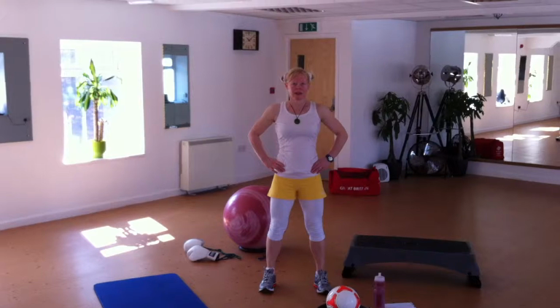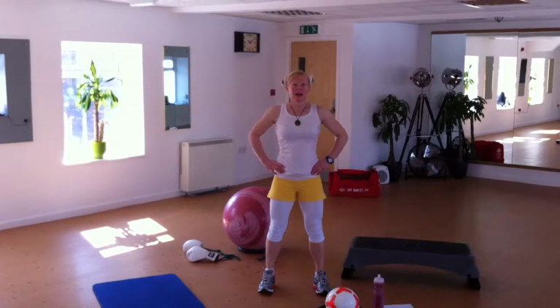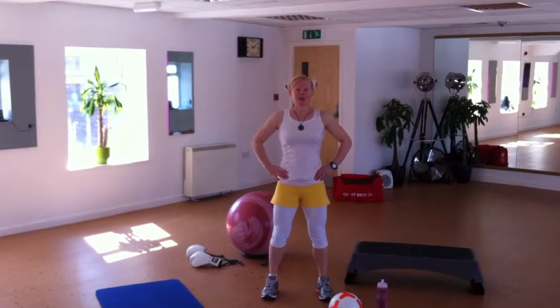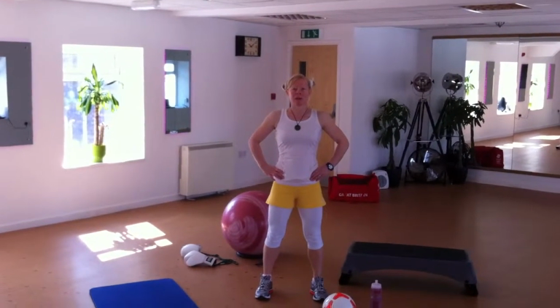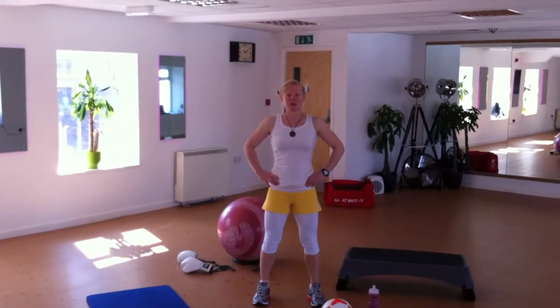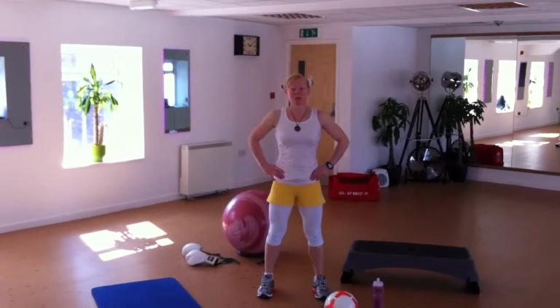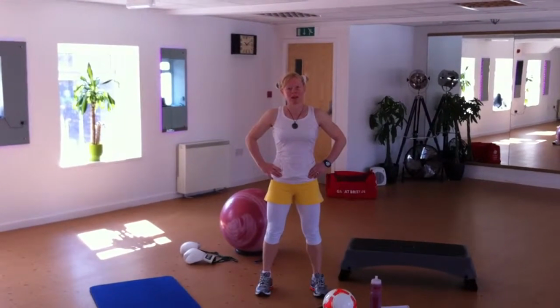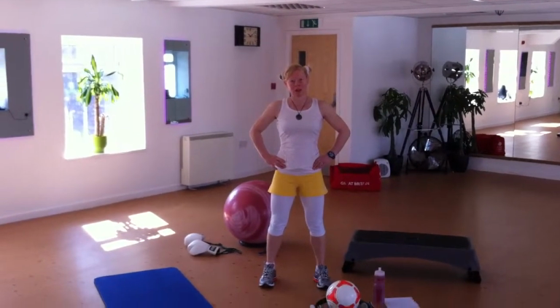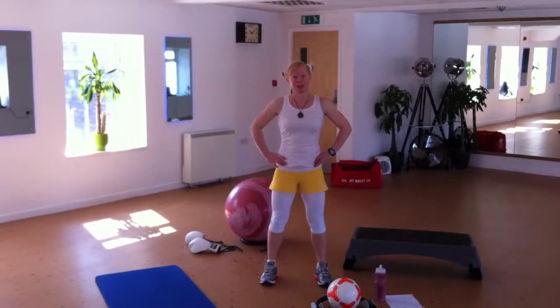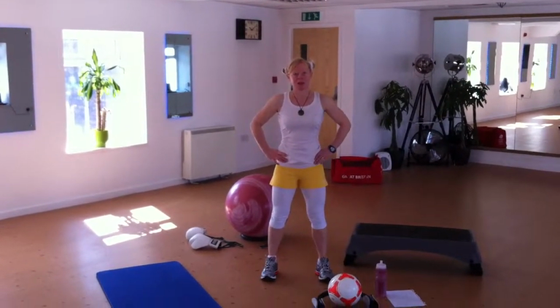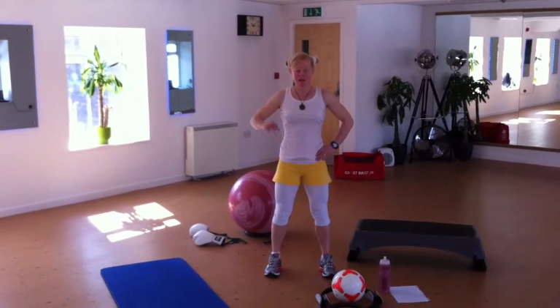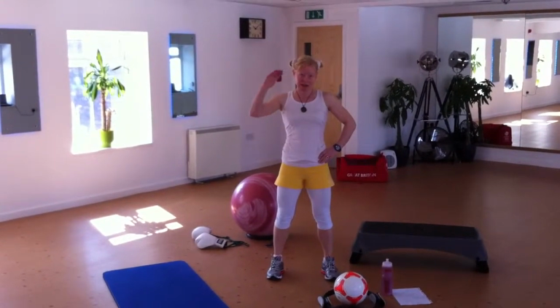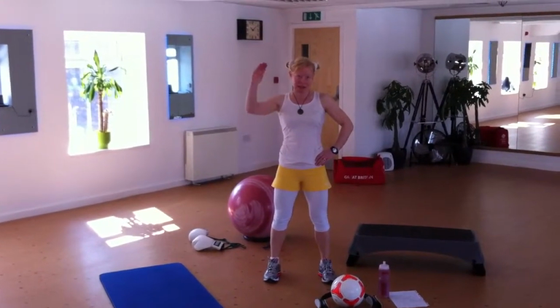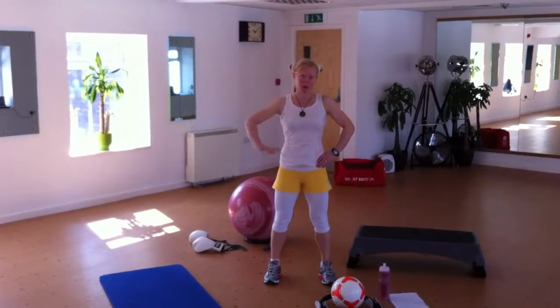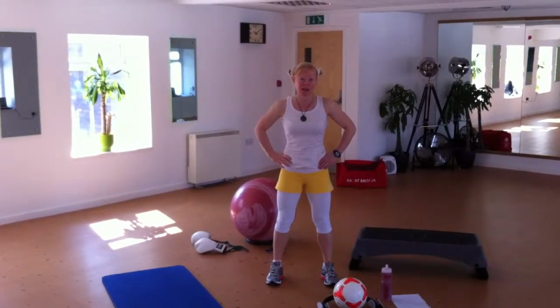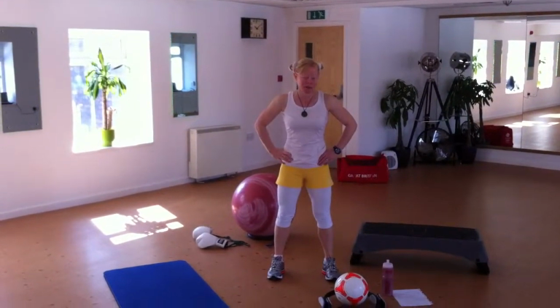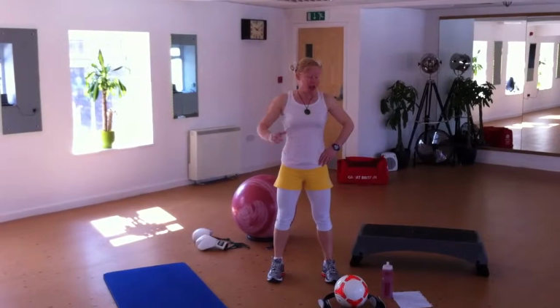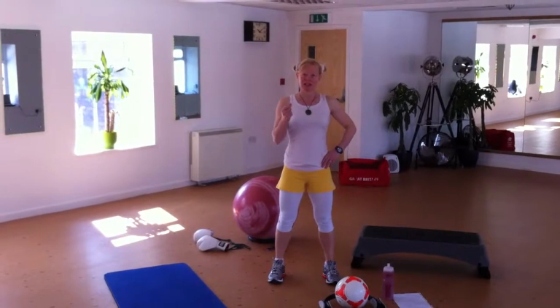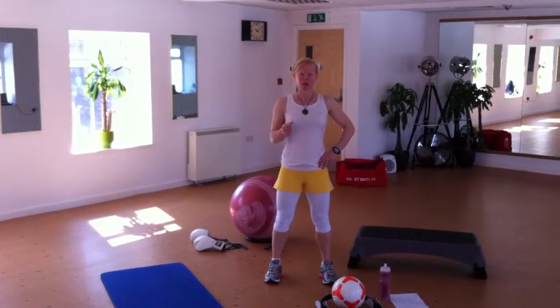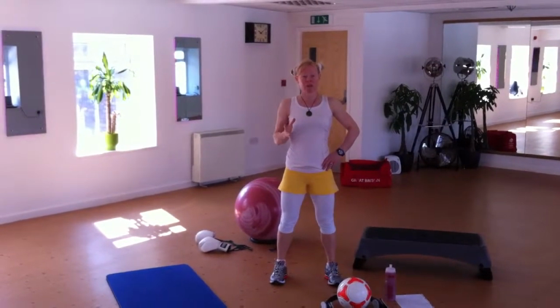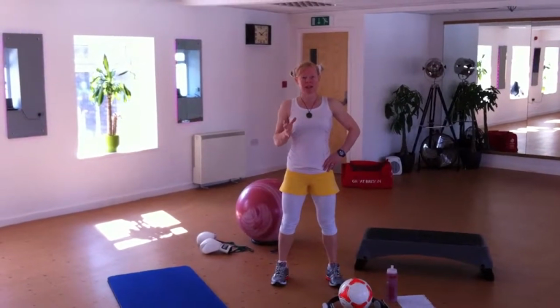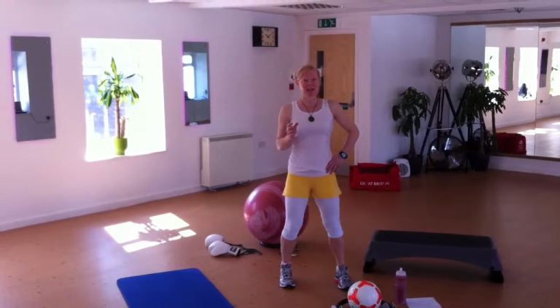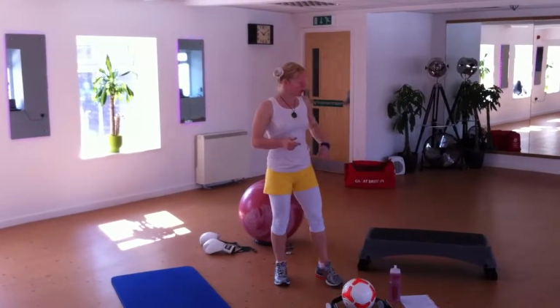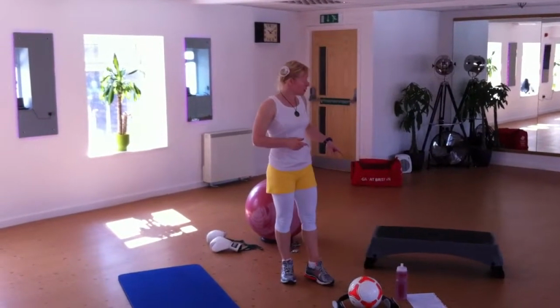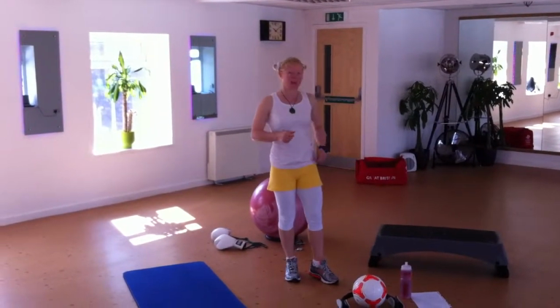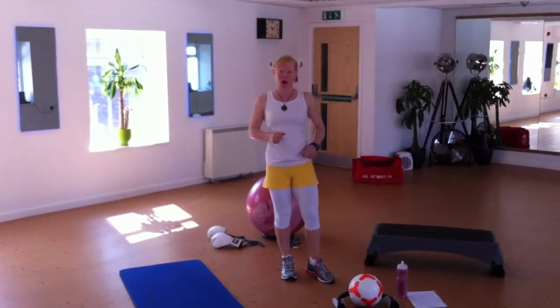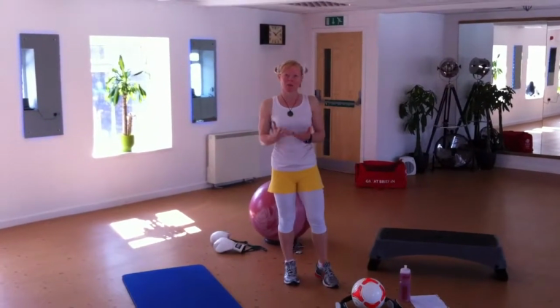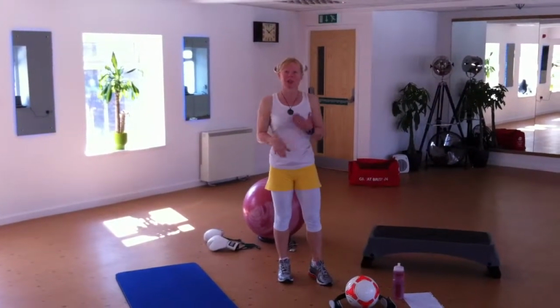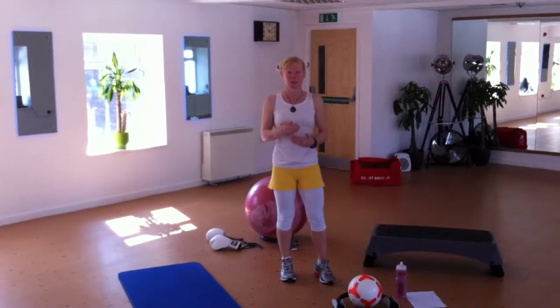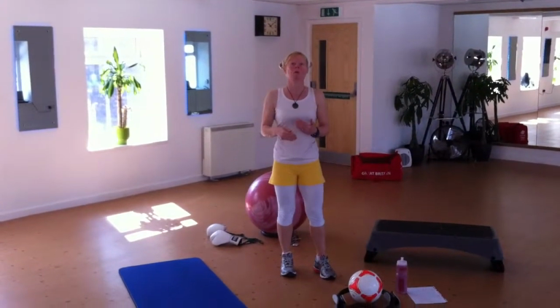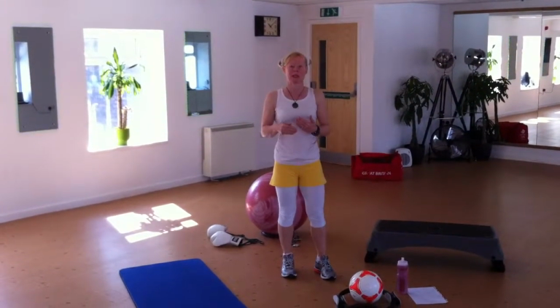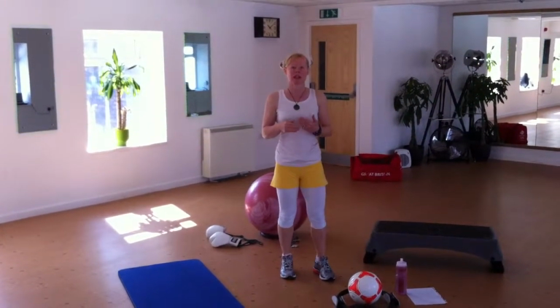Hi, welcome to Suzy's high intensity workout. I'm going to demonstrate a few exercises which can be done on the box, but we'll just need to walk initially.